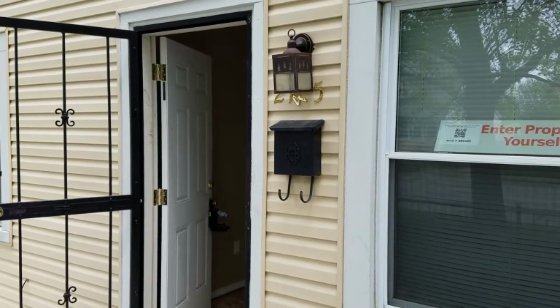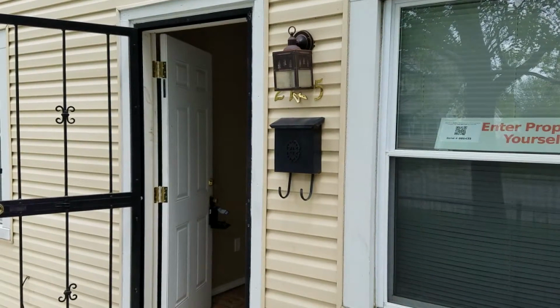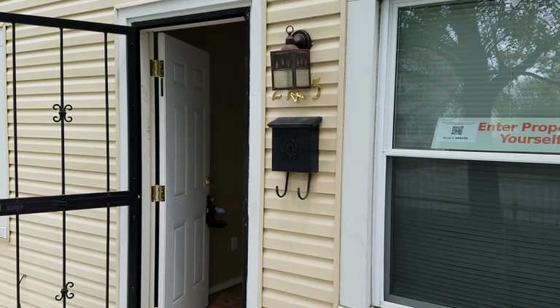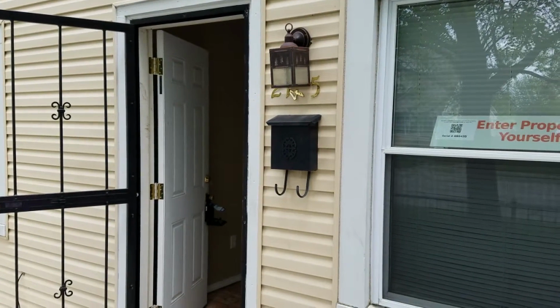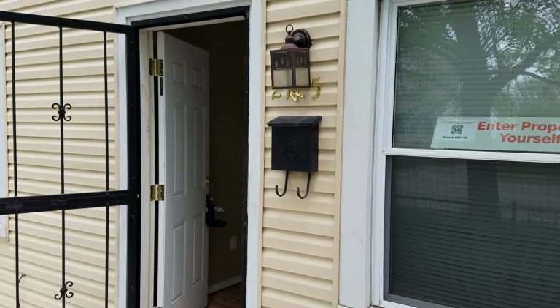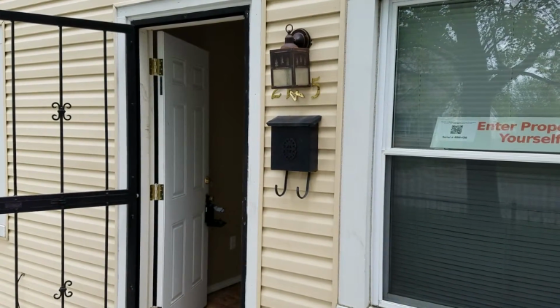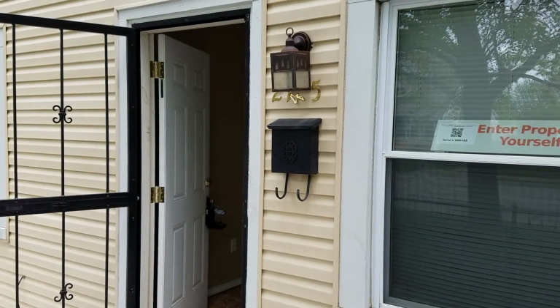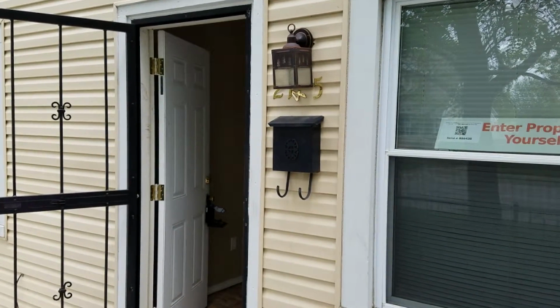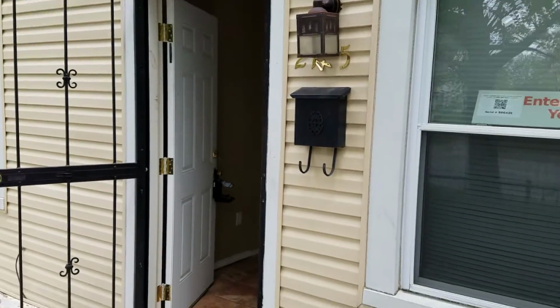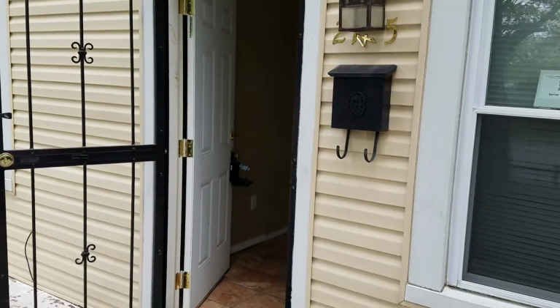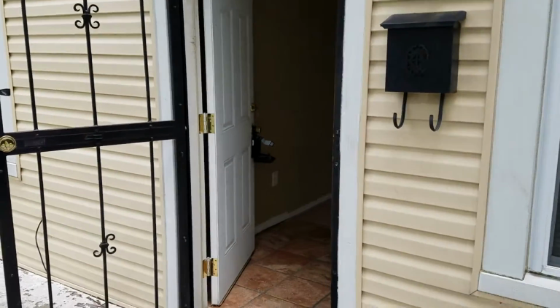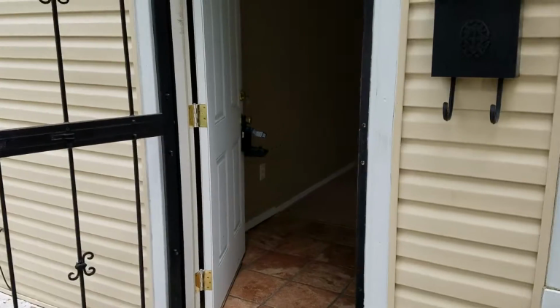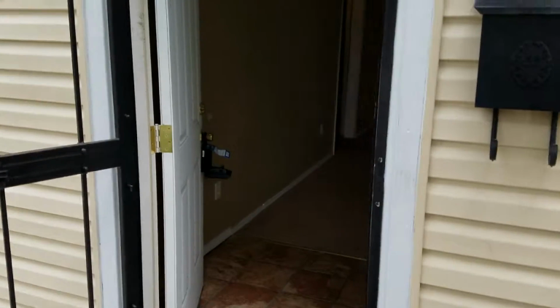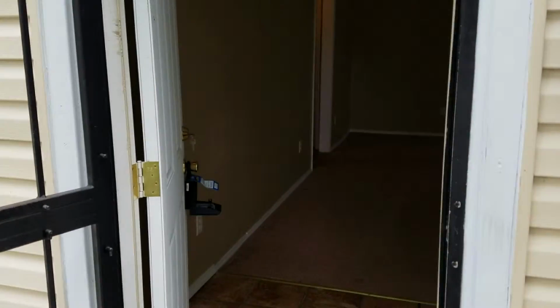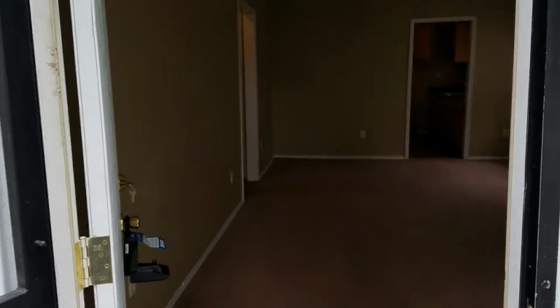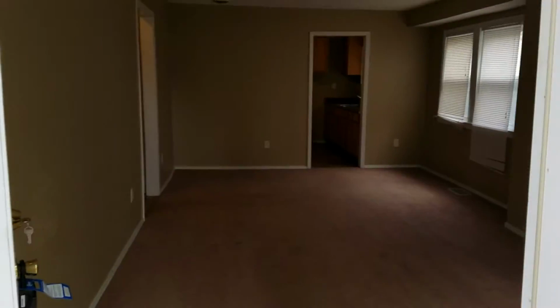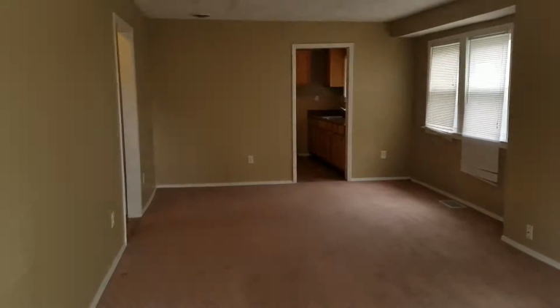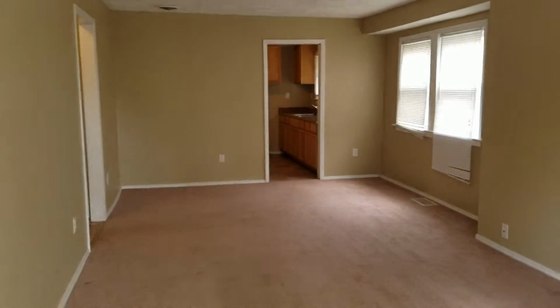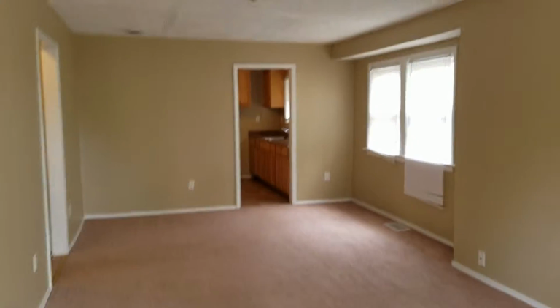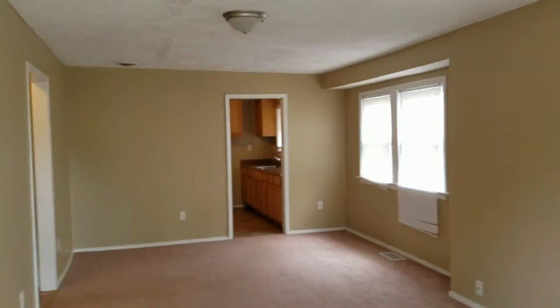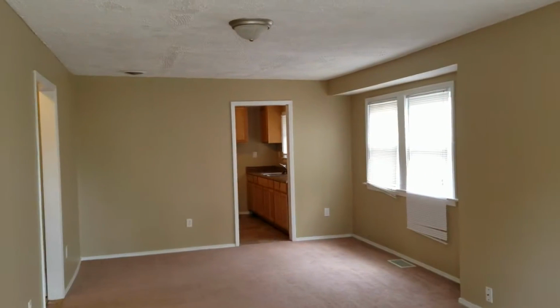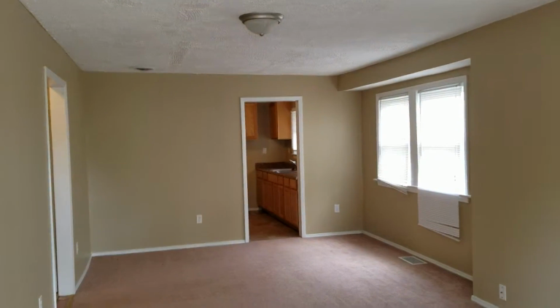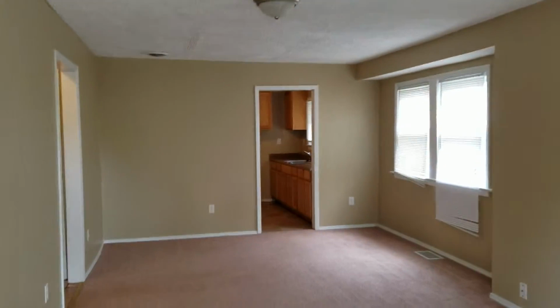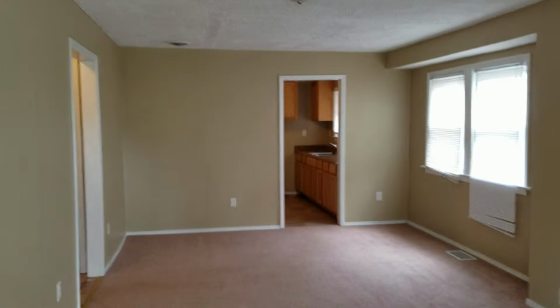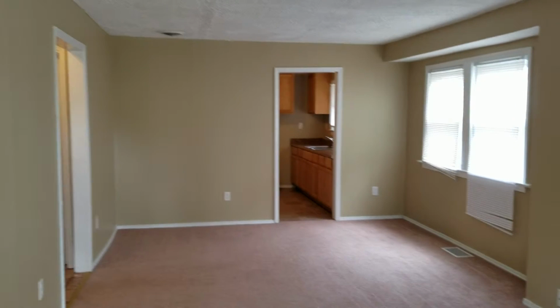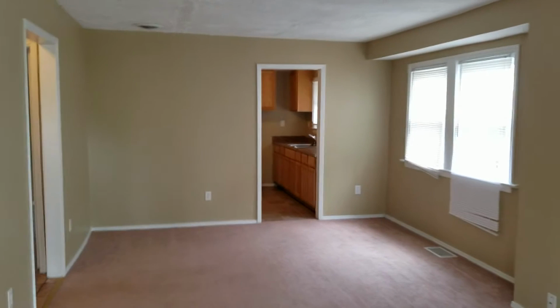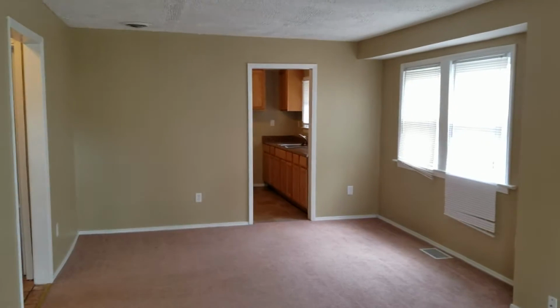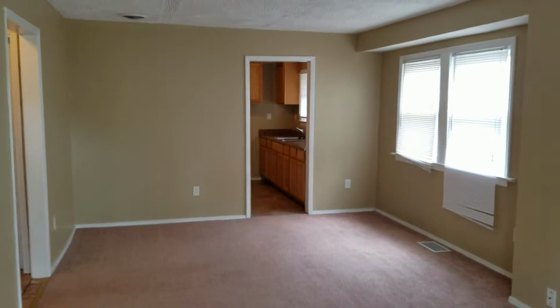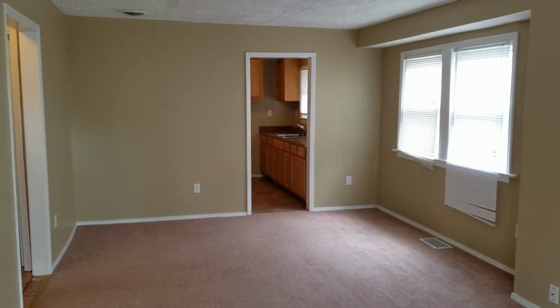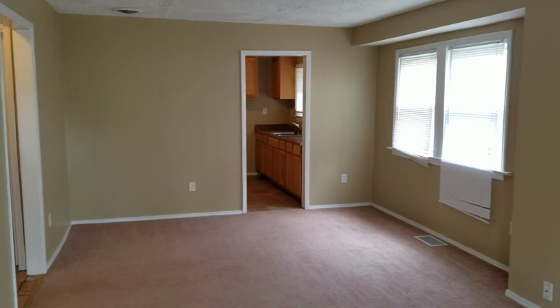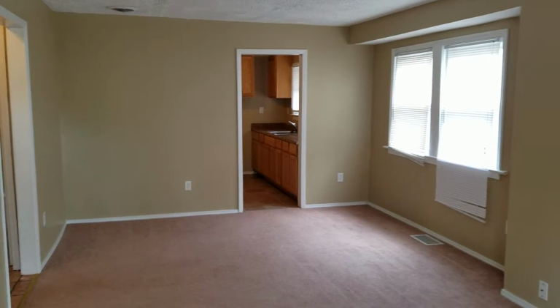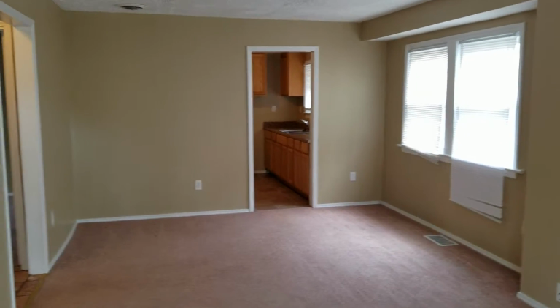Welcome to 2145 Kildare. As we go in, we have a very large spacious living room. You can also break it up to like a living room and dining room area.